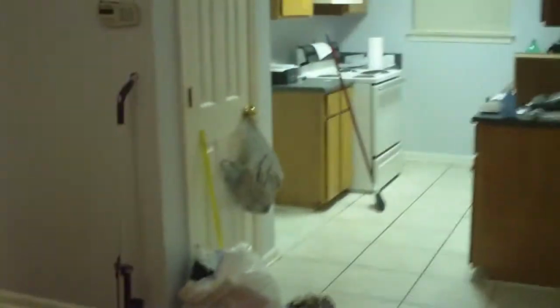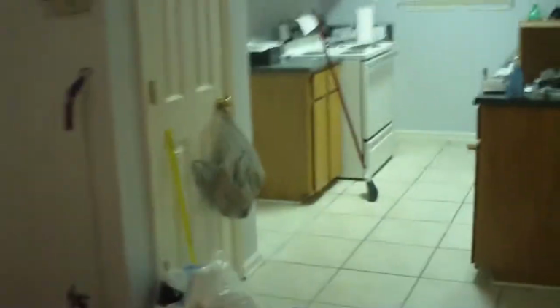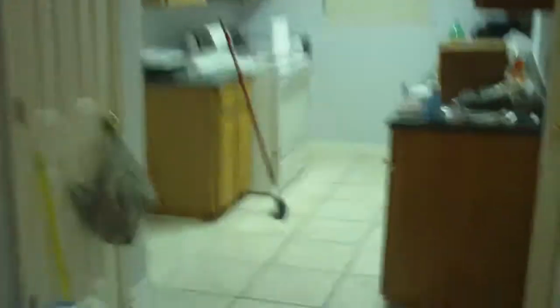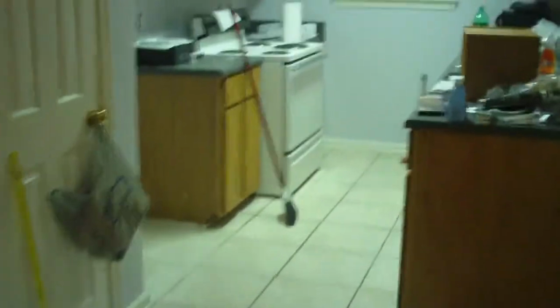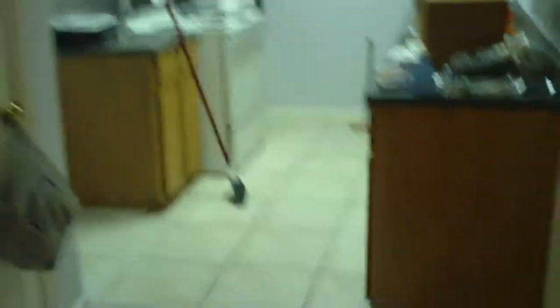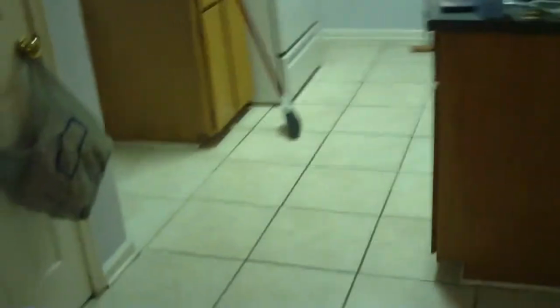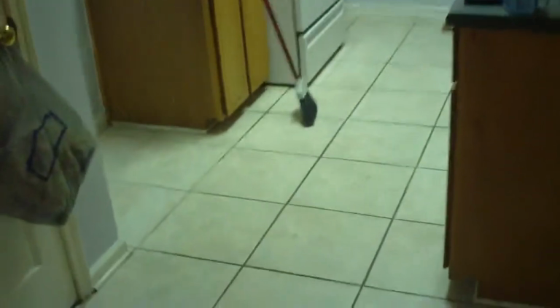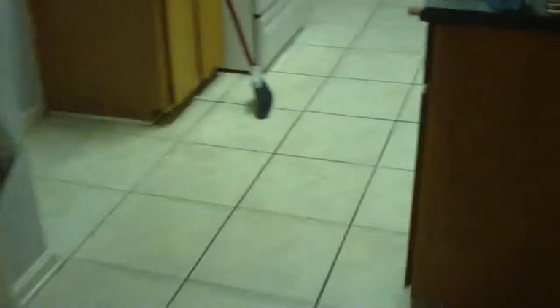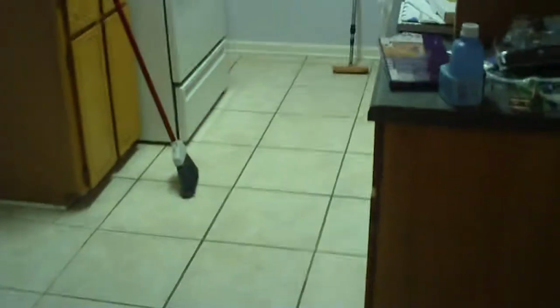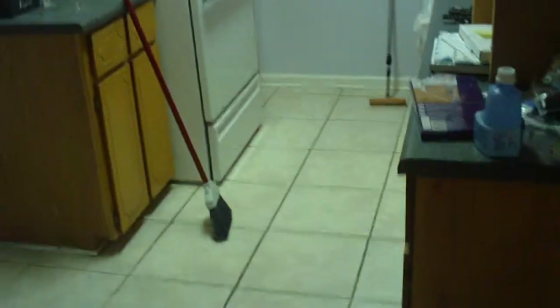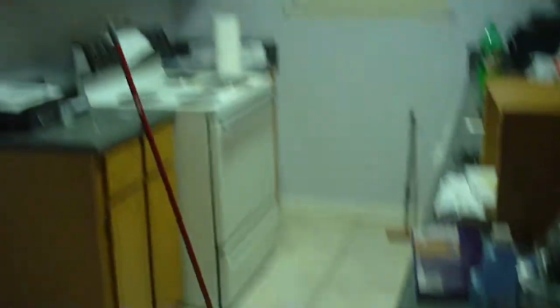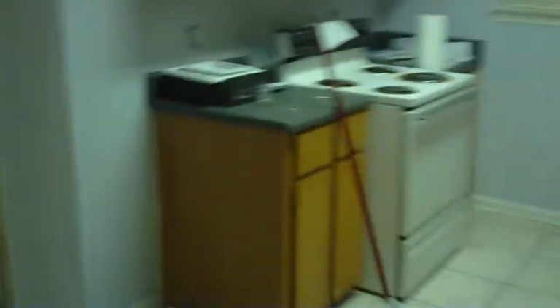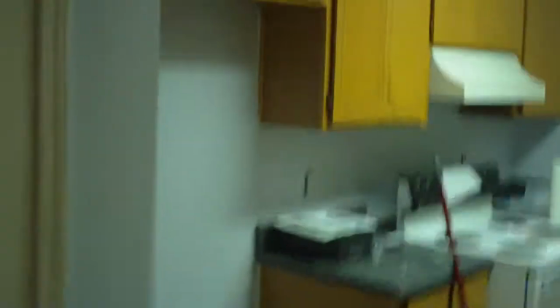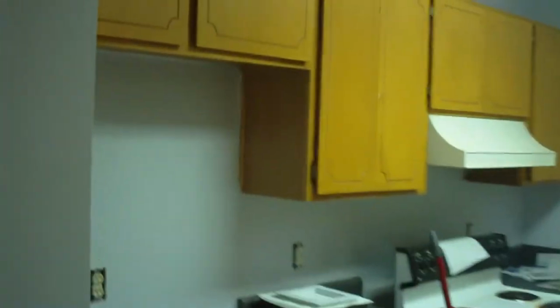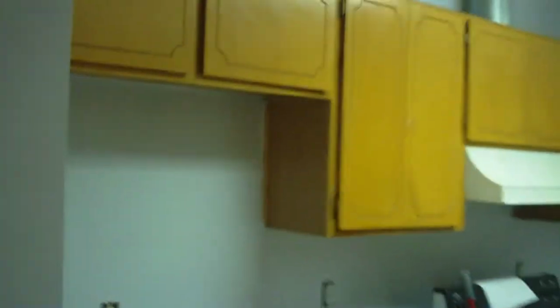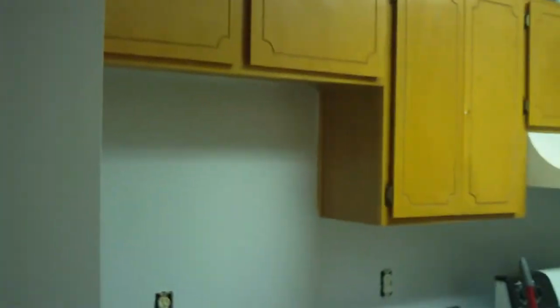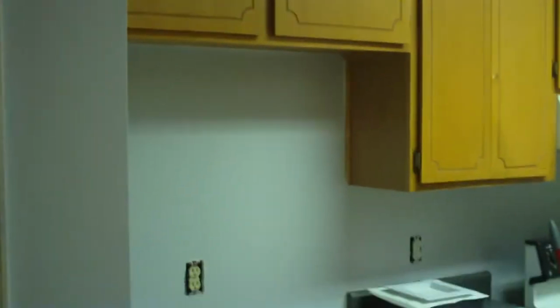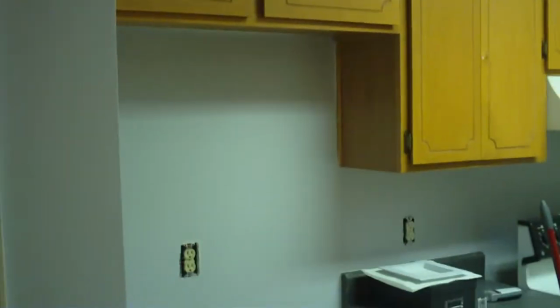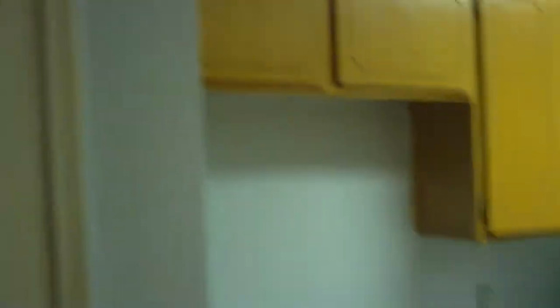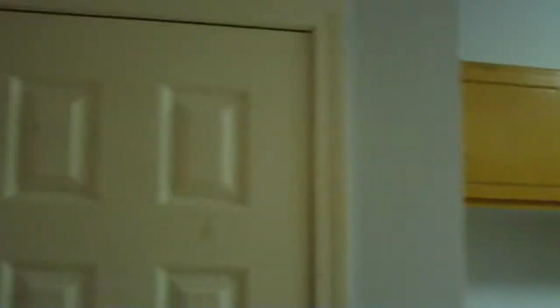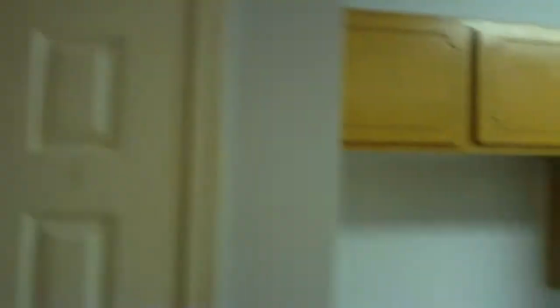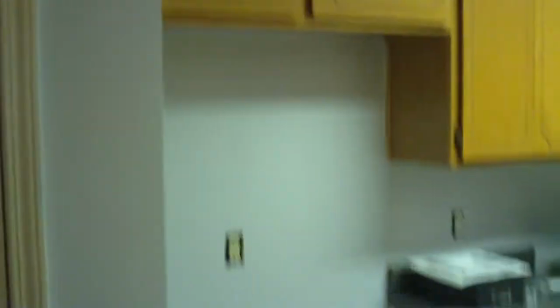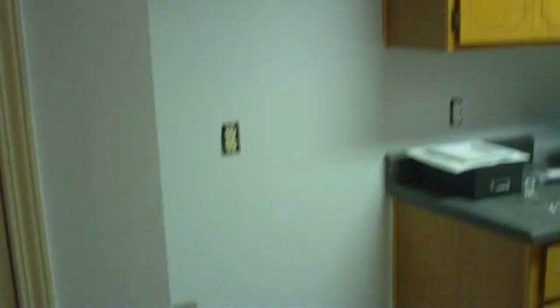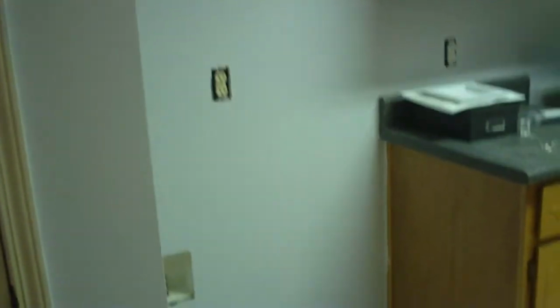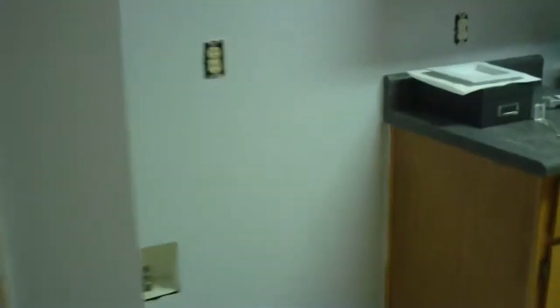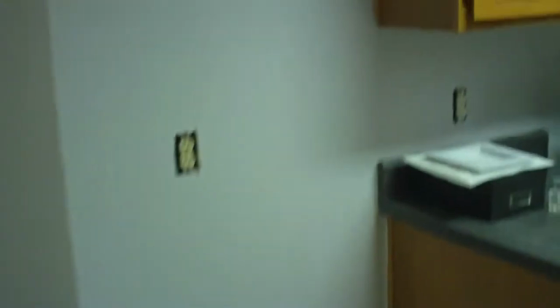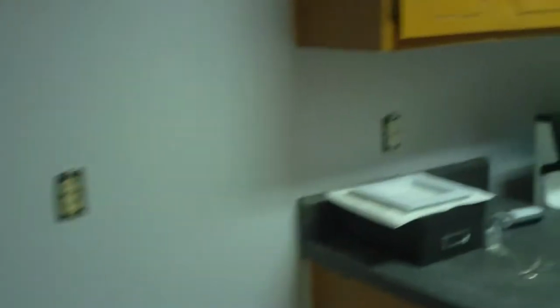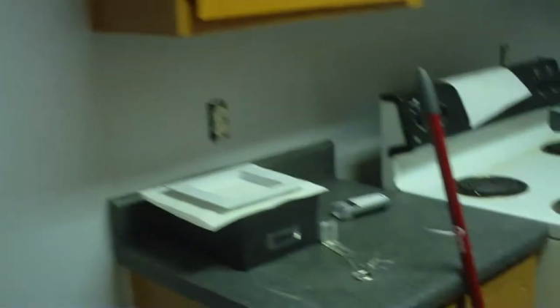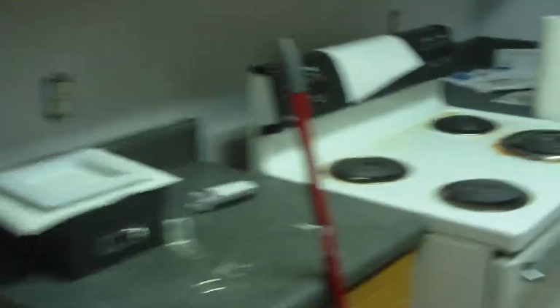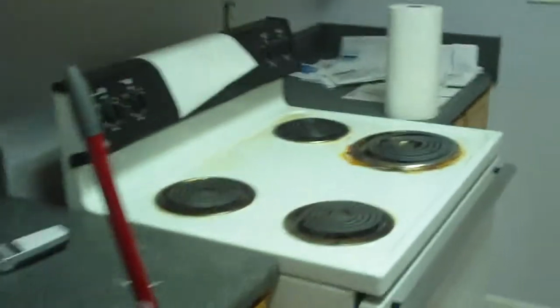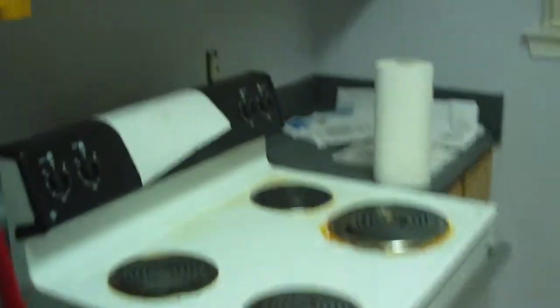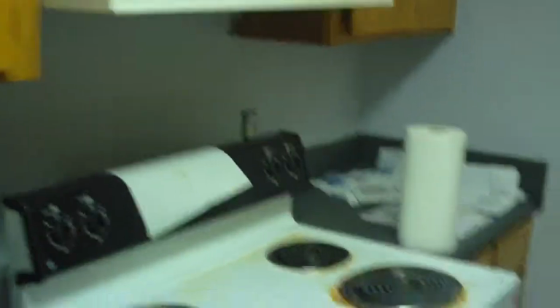Here's the kitchen. Tile still needs to be cleaned a little bit more, but it looks a lot better than it did. Our fridge is coming in, I think, next week. But Christie did a good job painting all this.